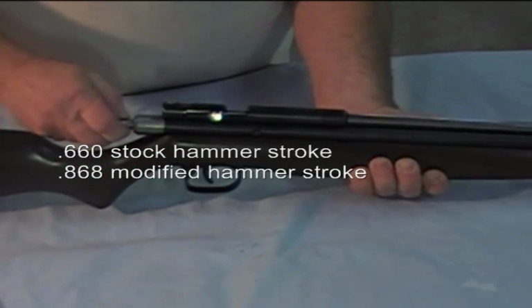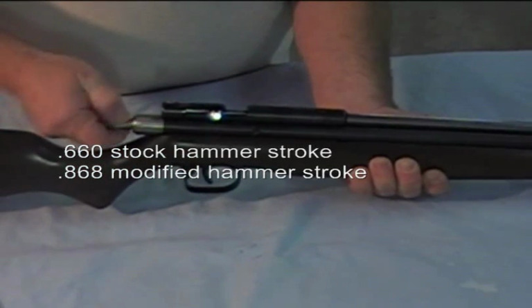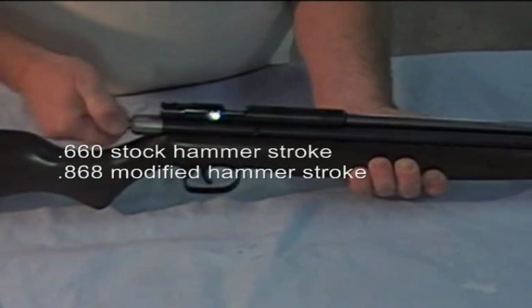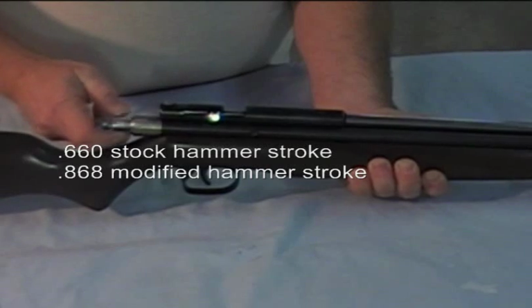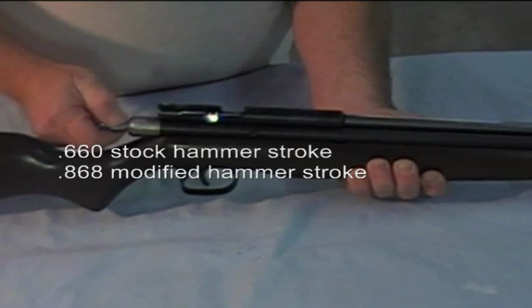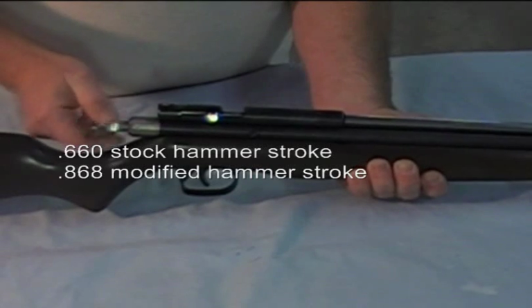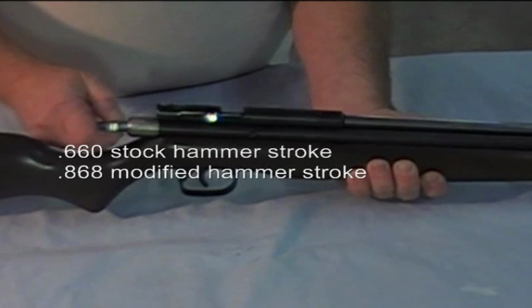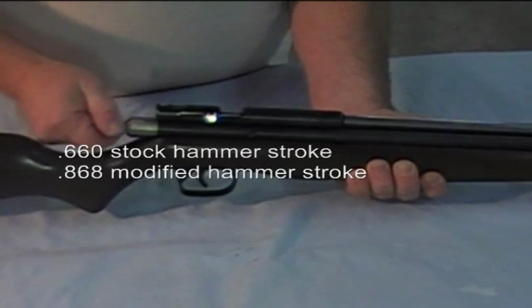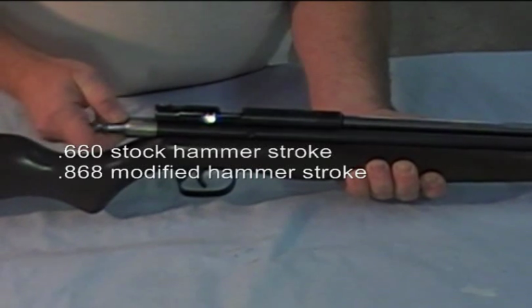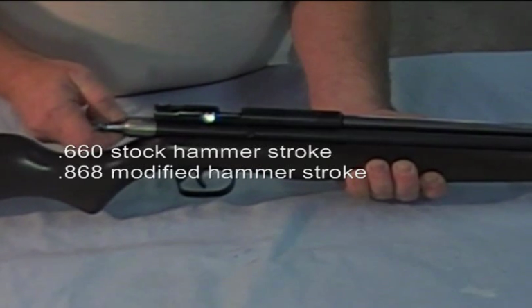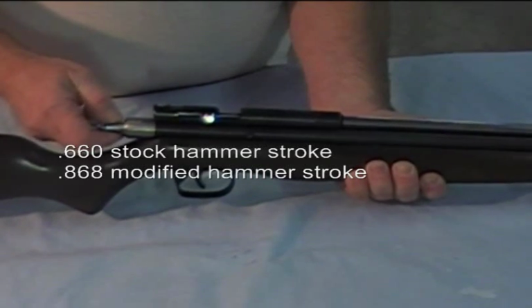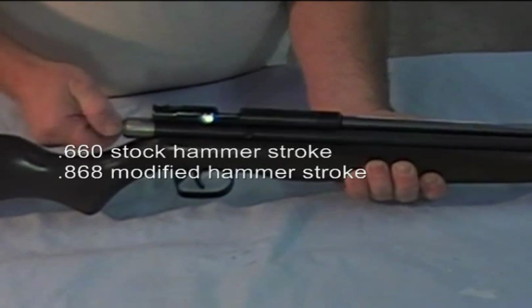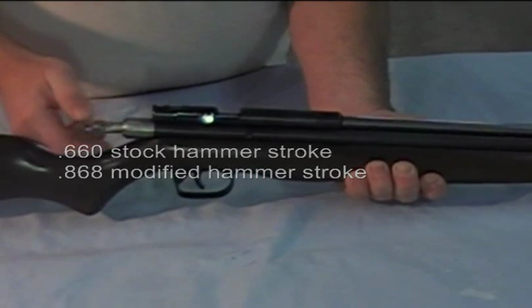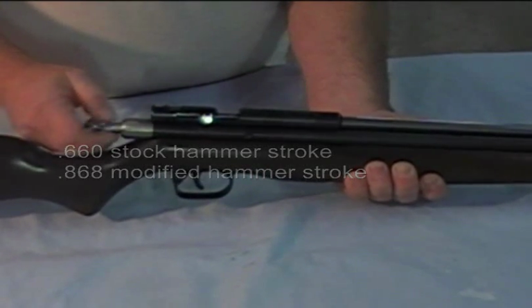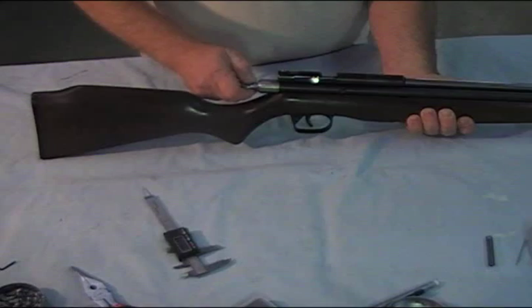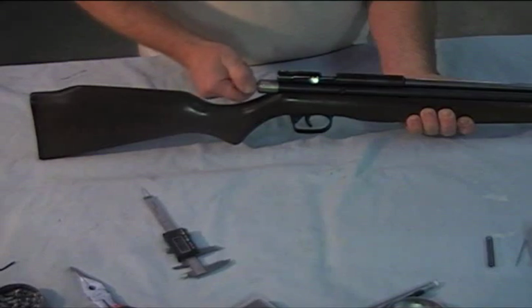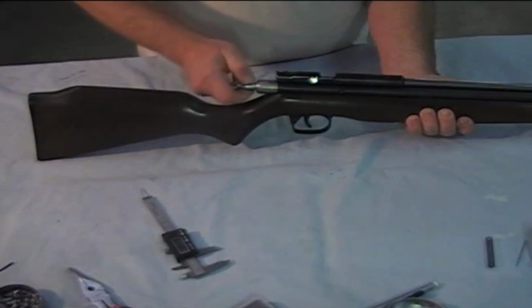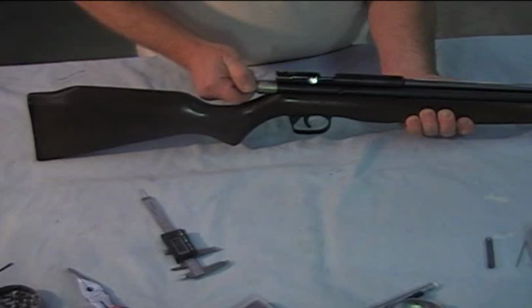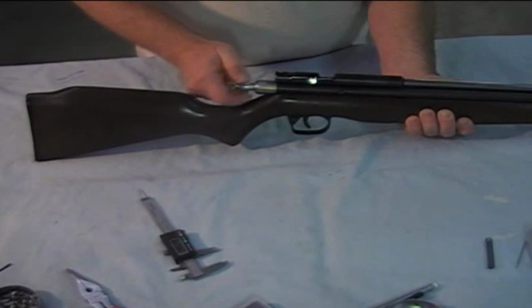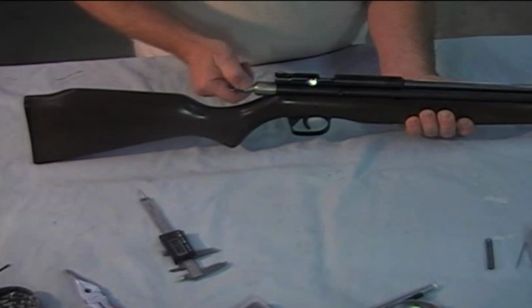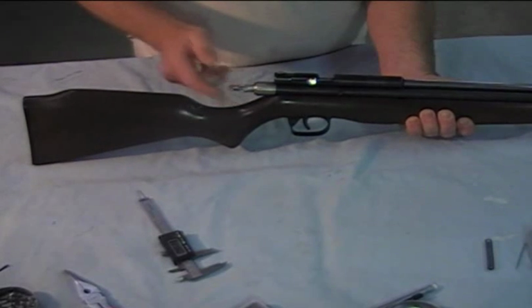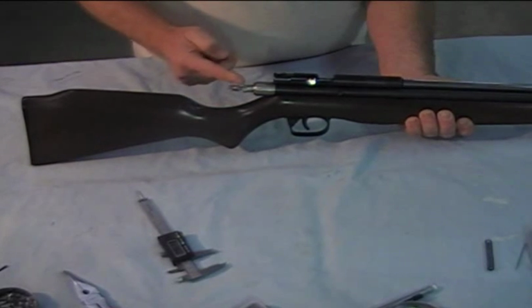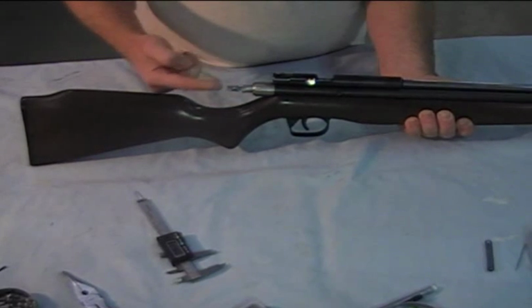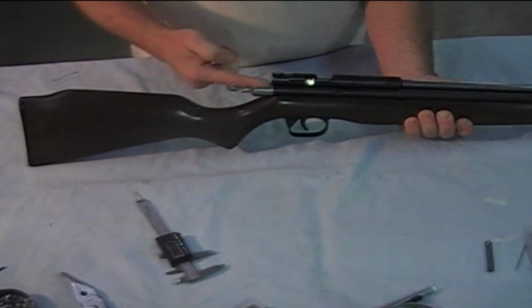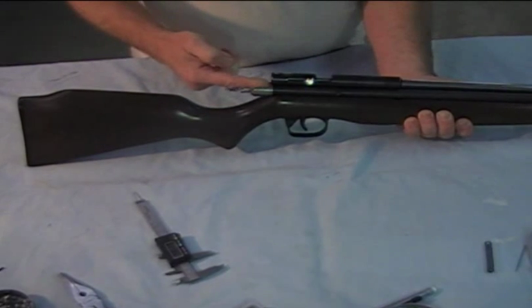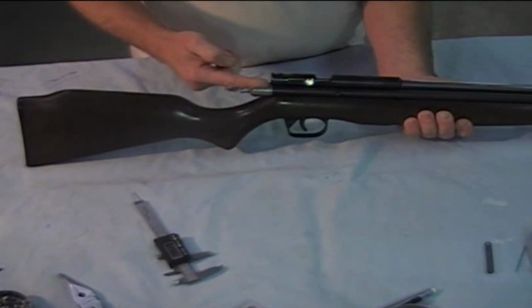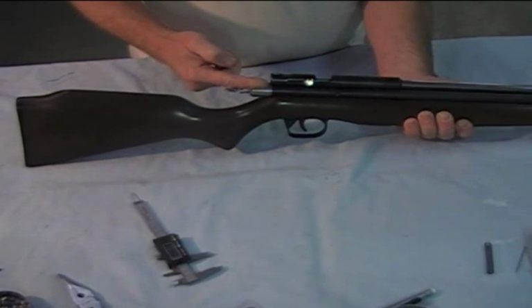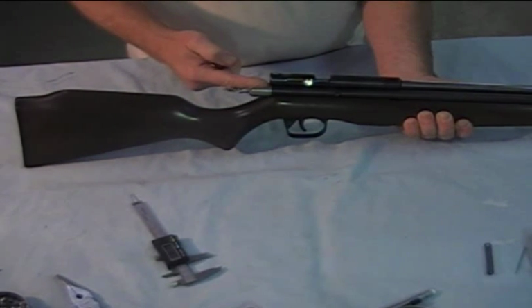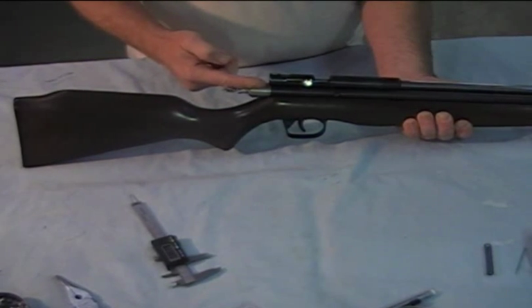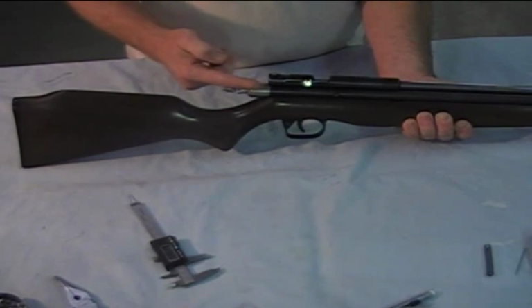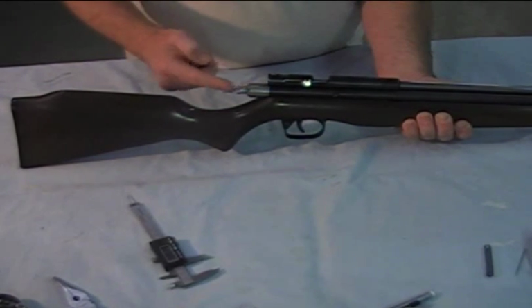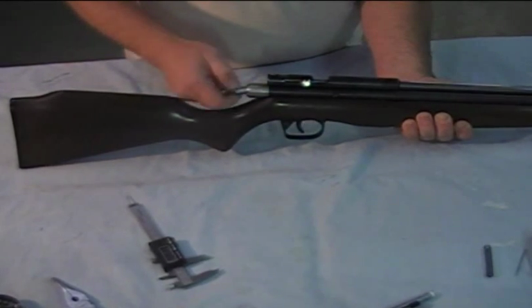I've also got a rear velocity adjuster — these are very popular, a lot of different styles on them. Basically what this does is it puts some preload on the spring, the hammer spring inside there.